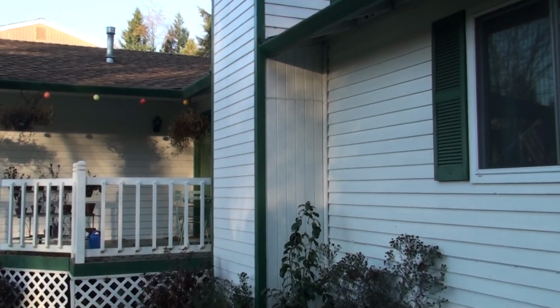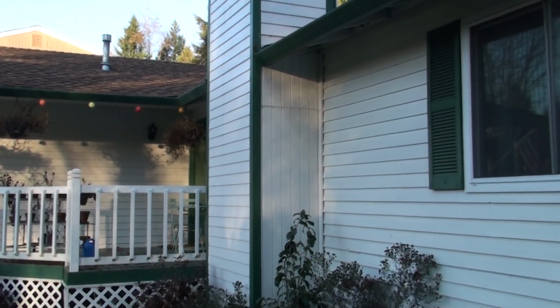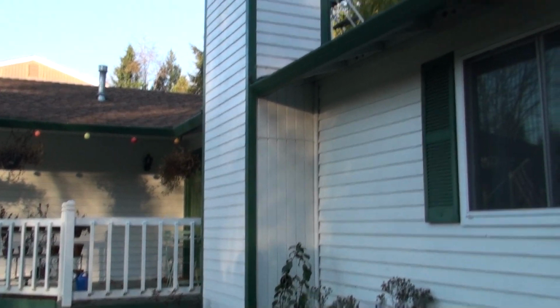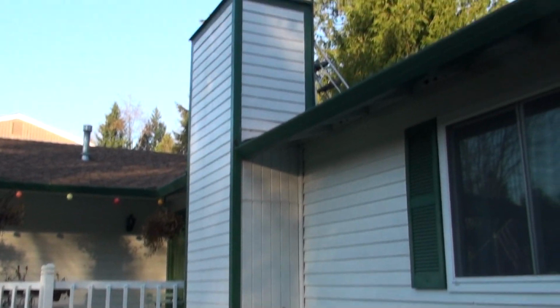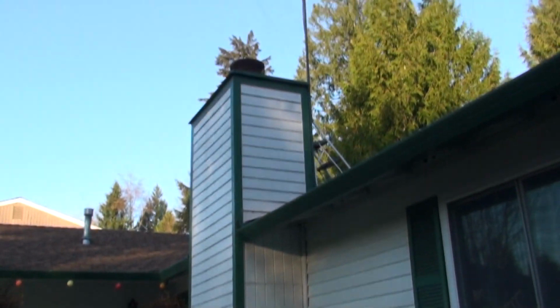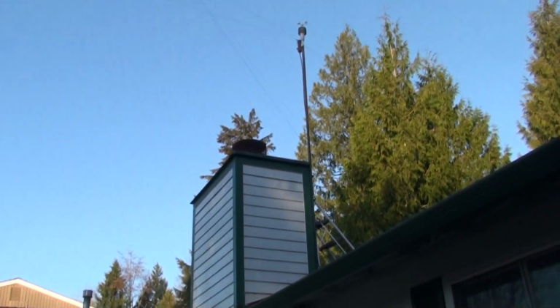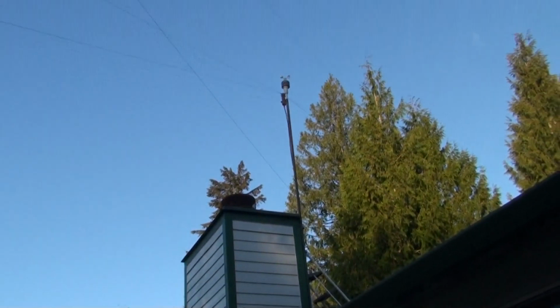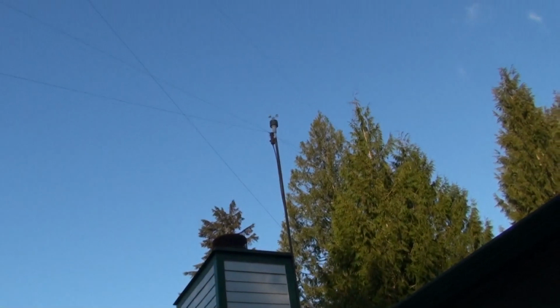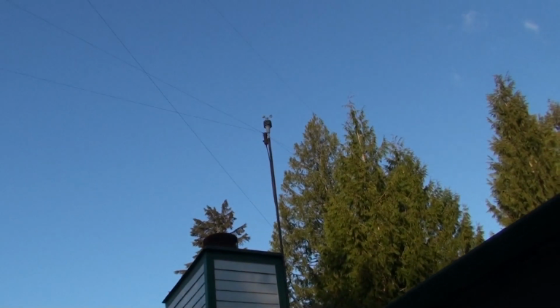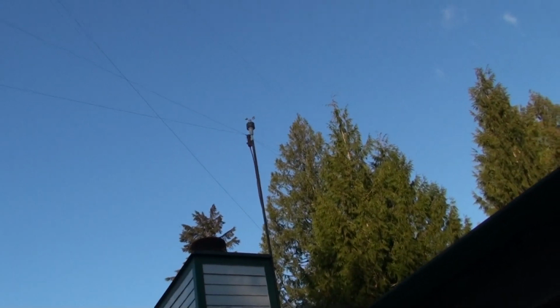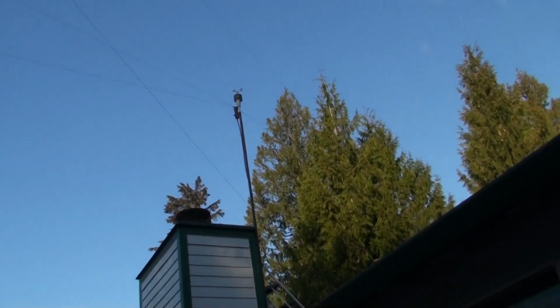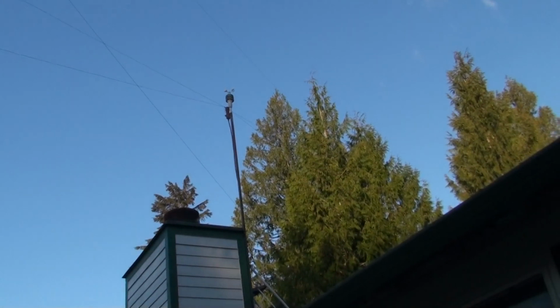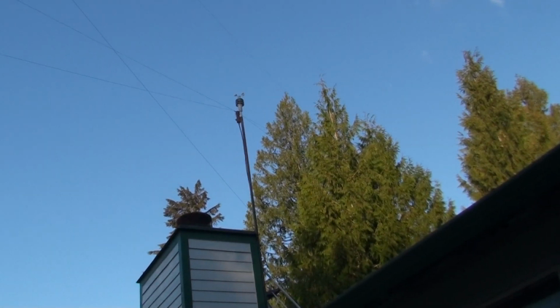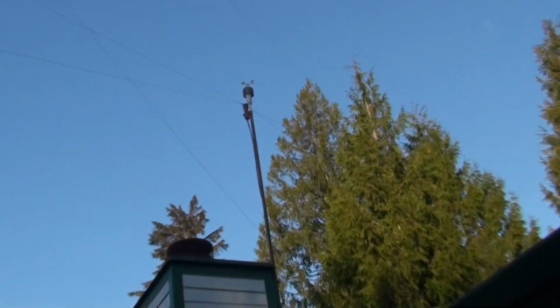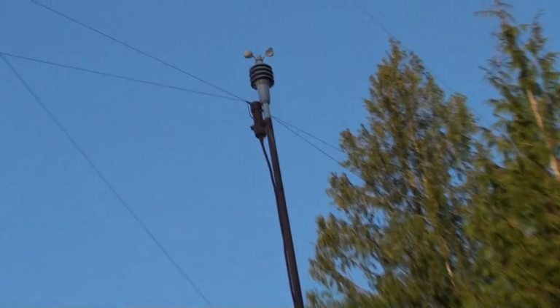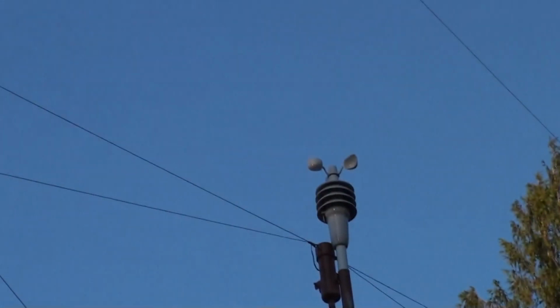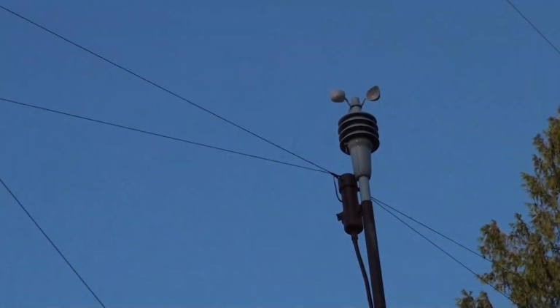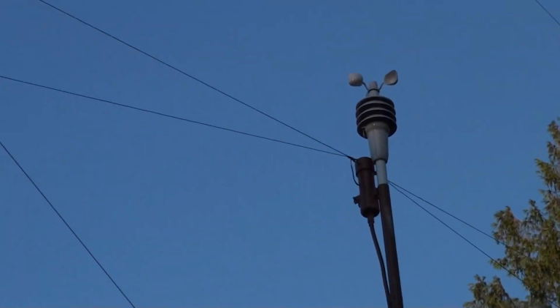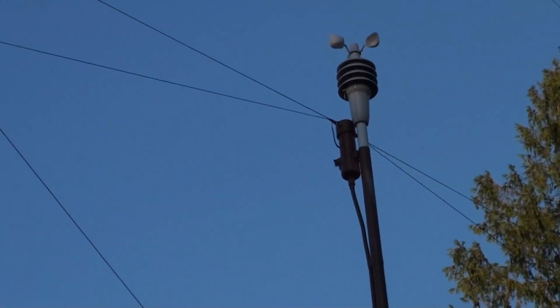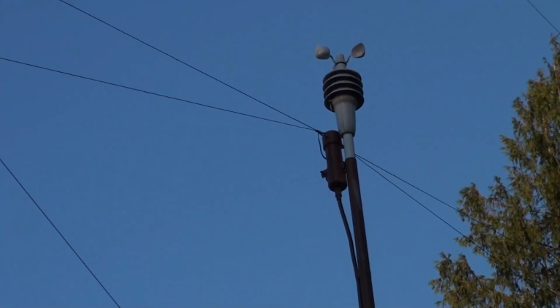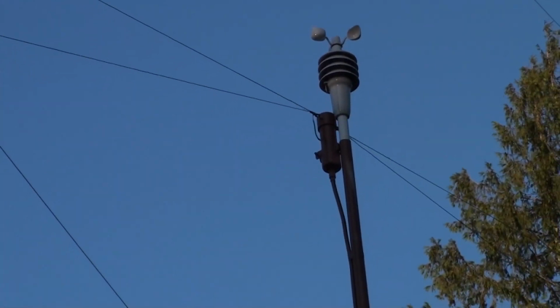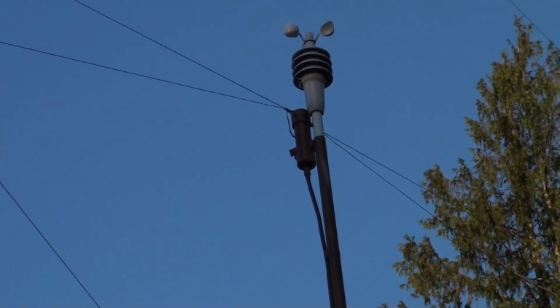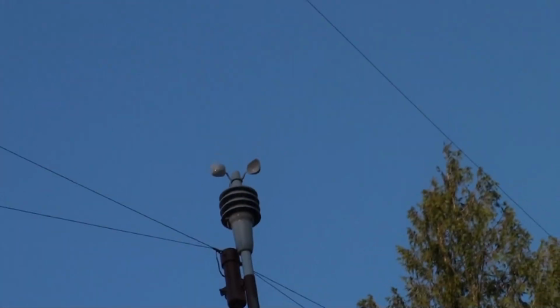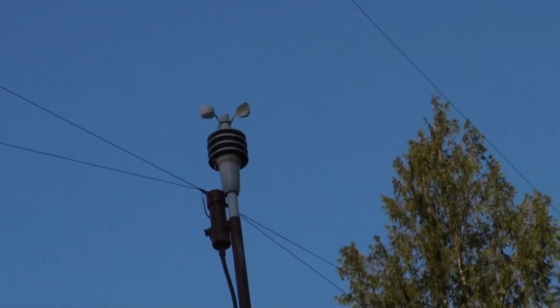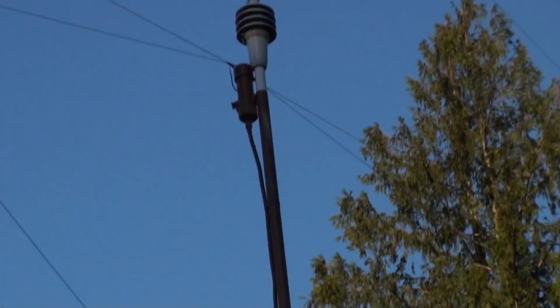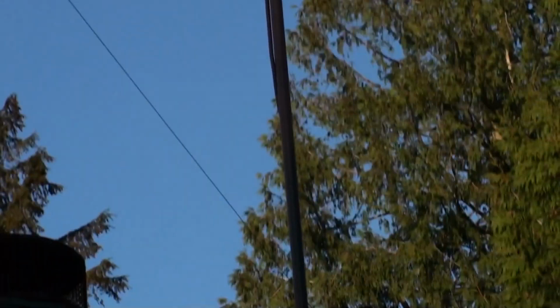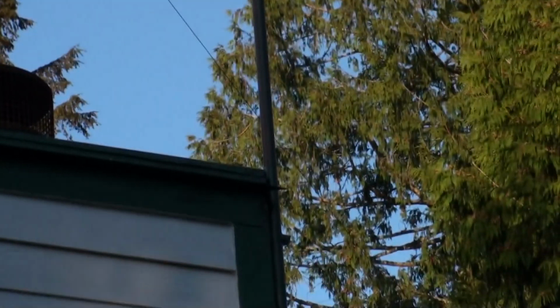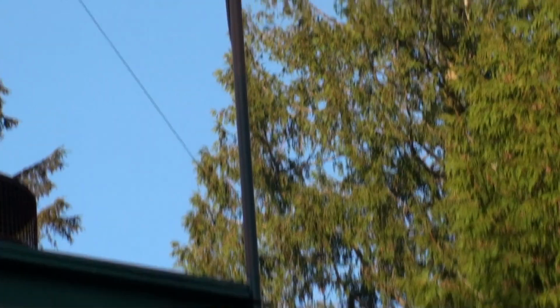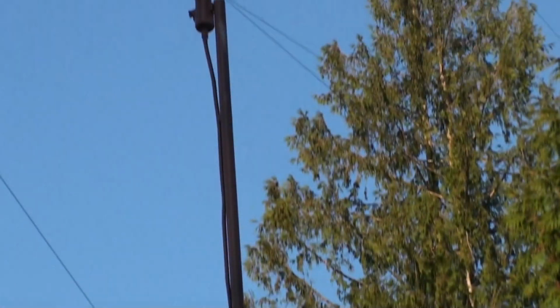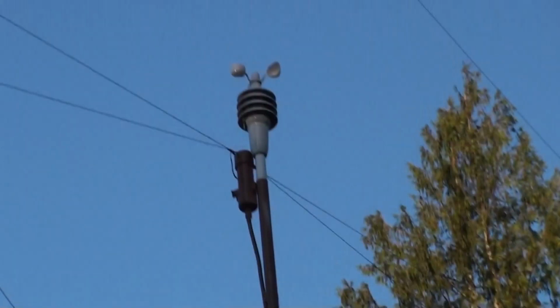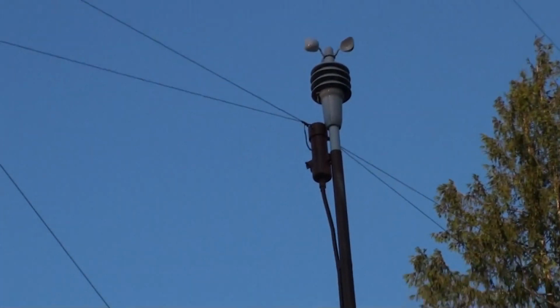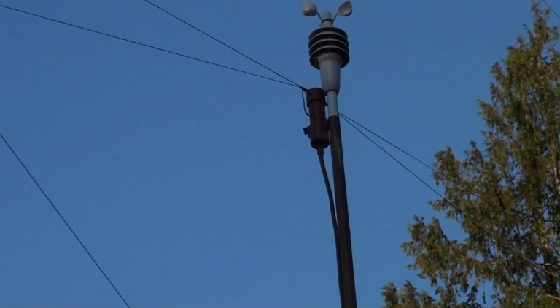Here's my resonant dipole — a fan dipole, I'm calling it. I put a weather station on there to try to disguise it from the street. Kind of painted the mast brown with some spray paint I had.